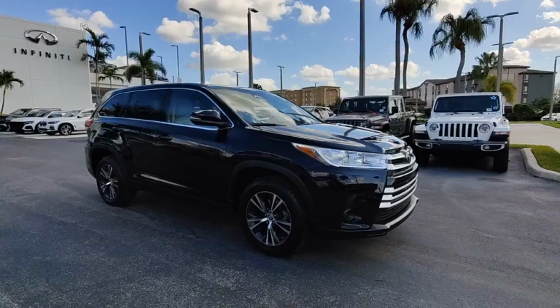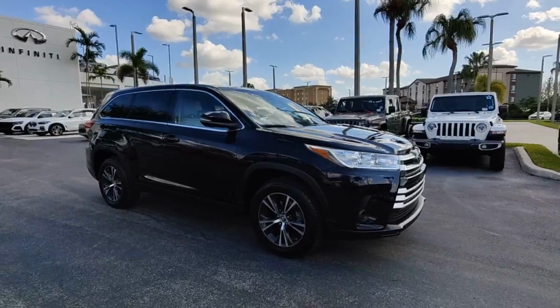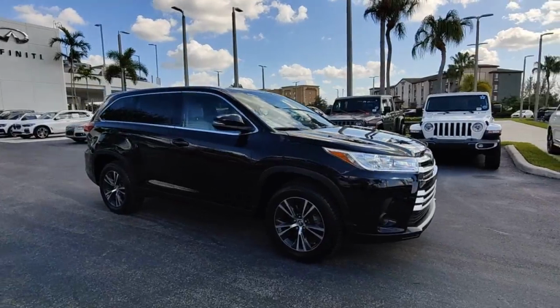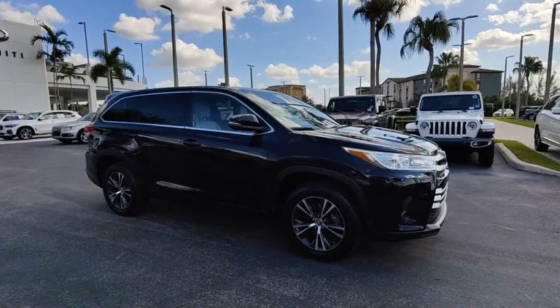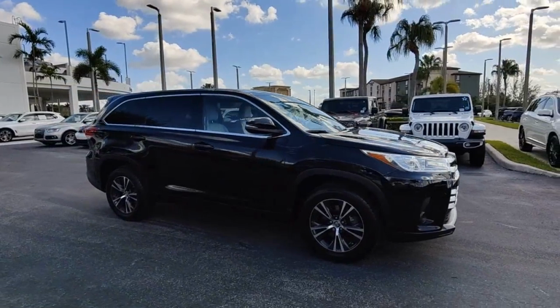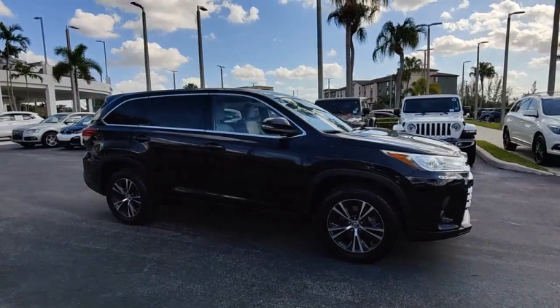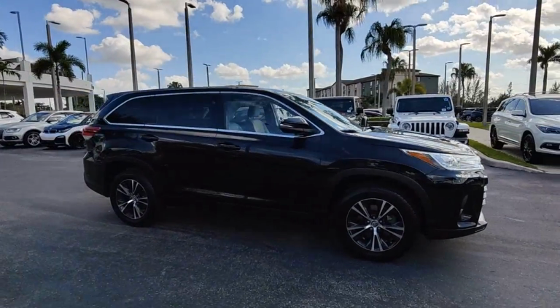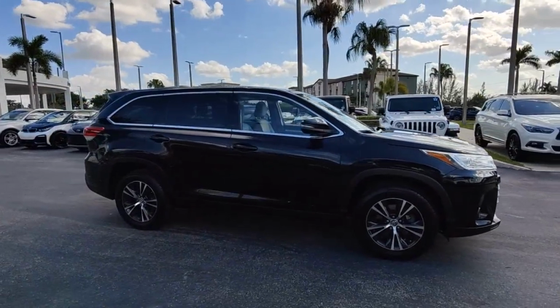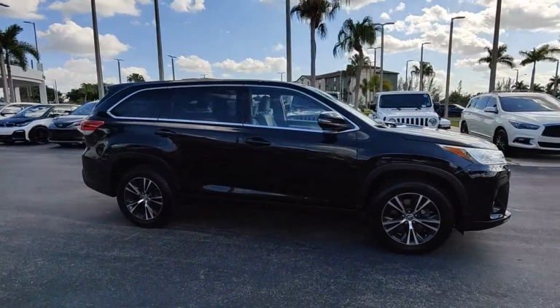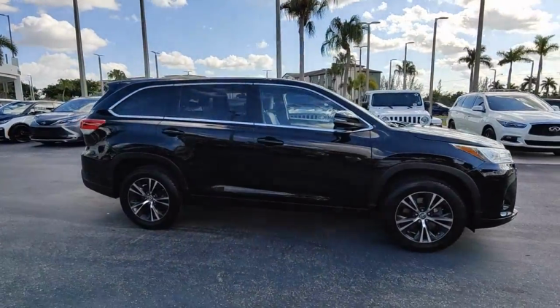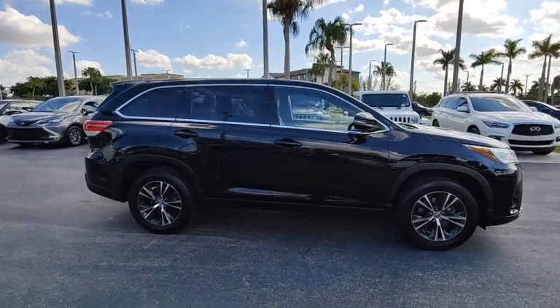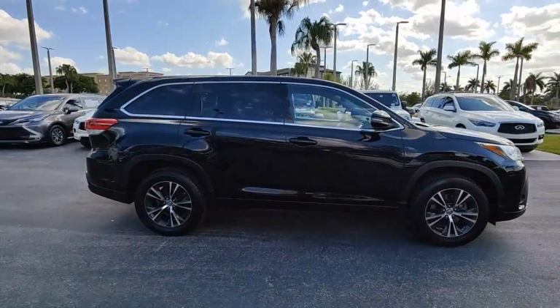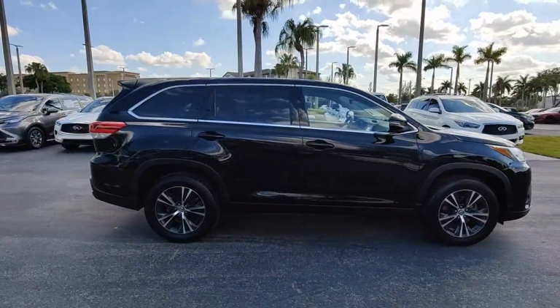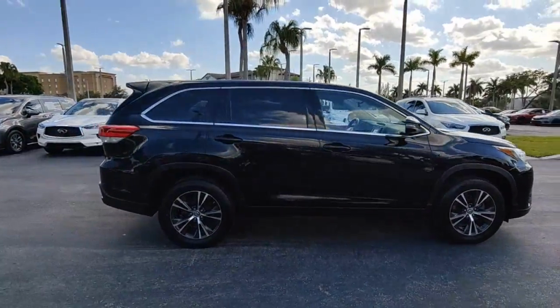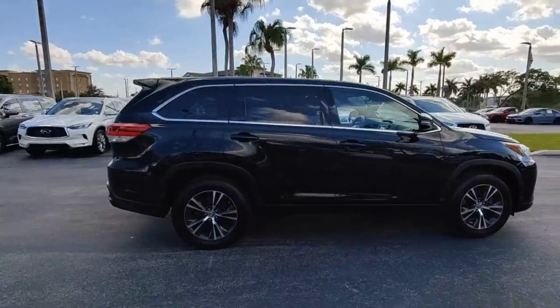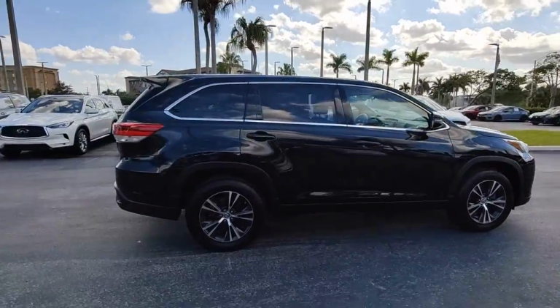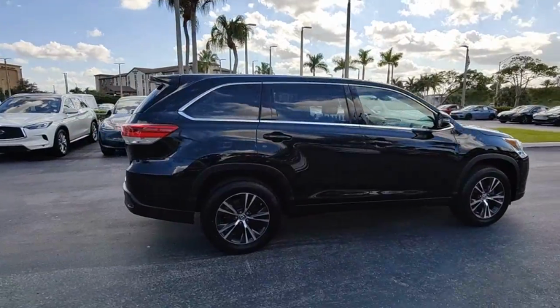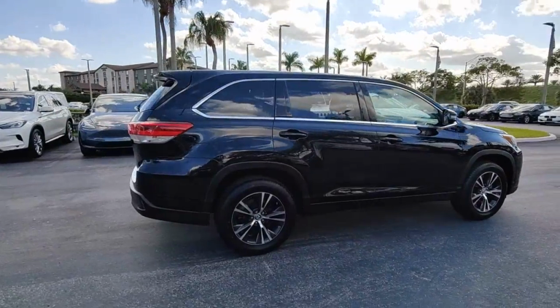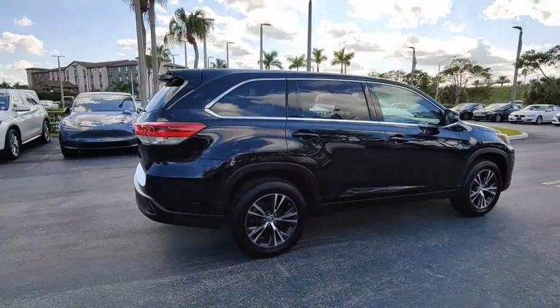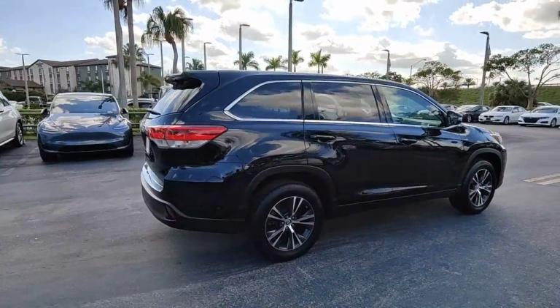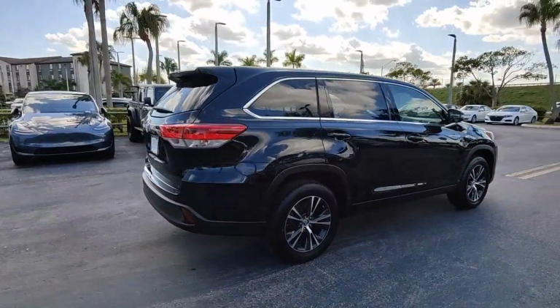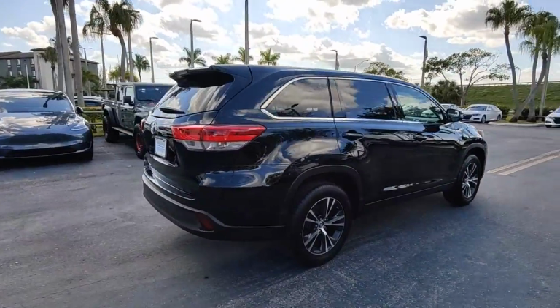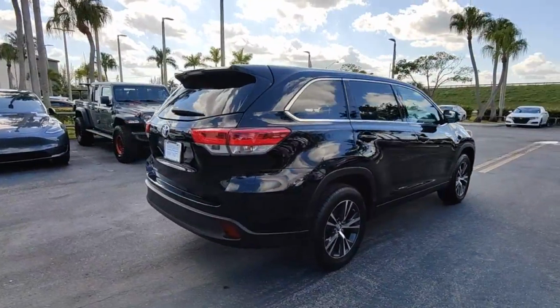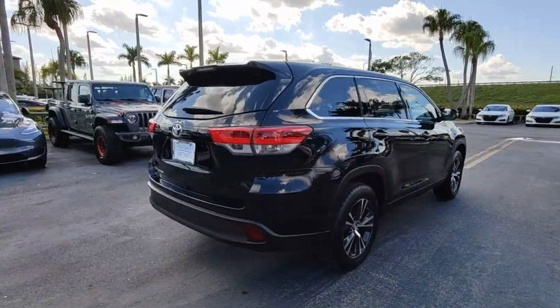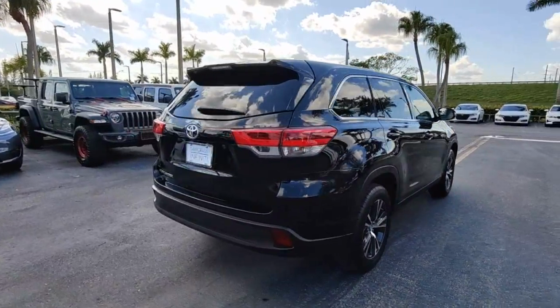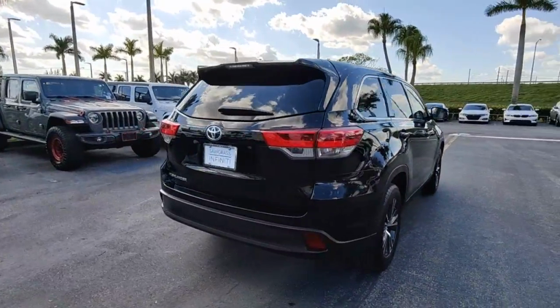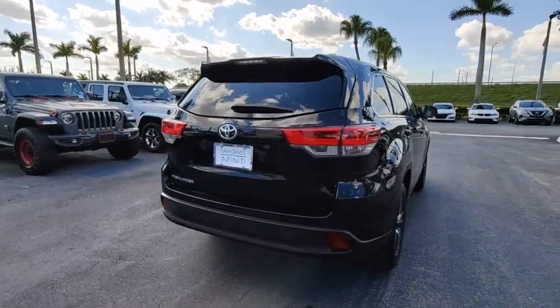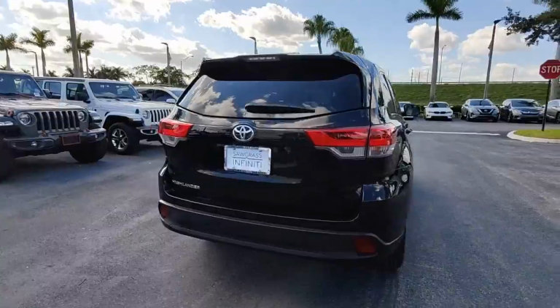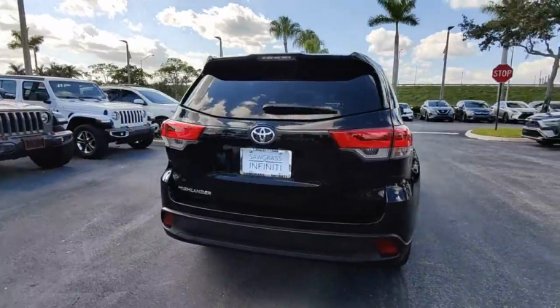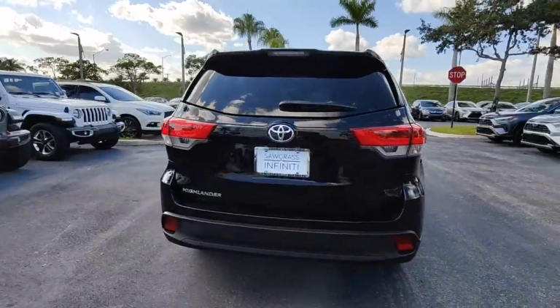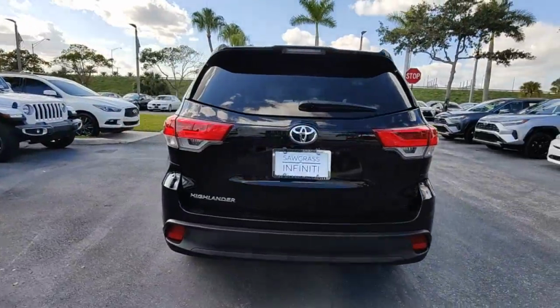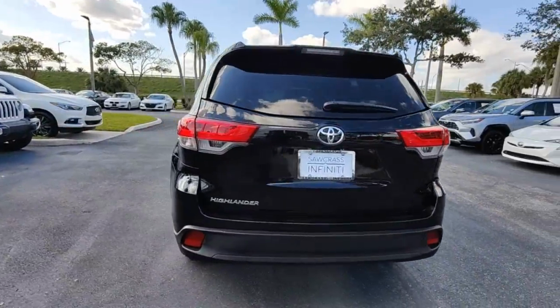You'll have love at first sight with the 2019 Toyota Highlander. With less than 35,000 miles on it, this smooth-riding, solidly-built Highlander is ready to meet your family's needs.